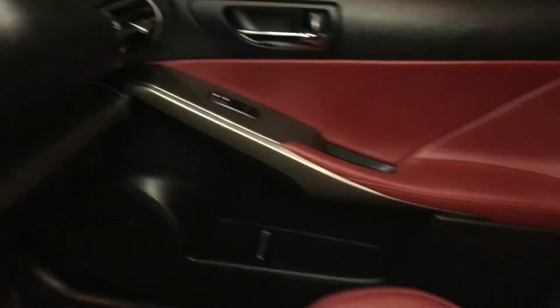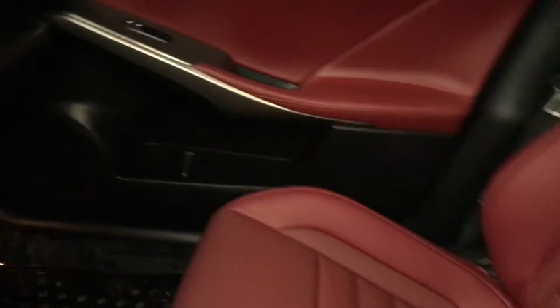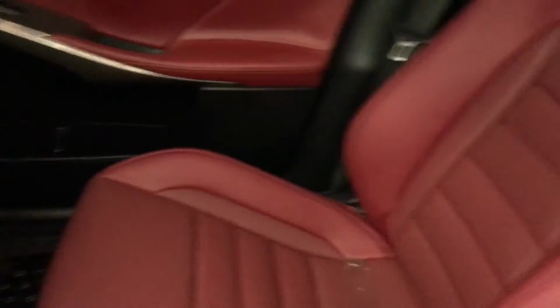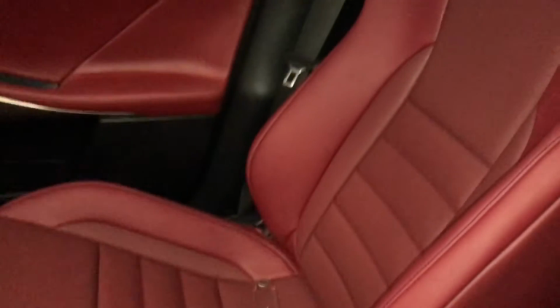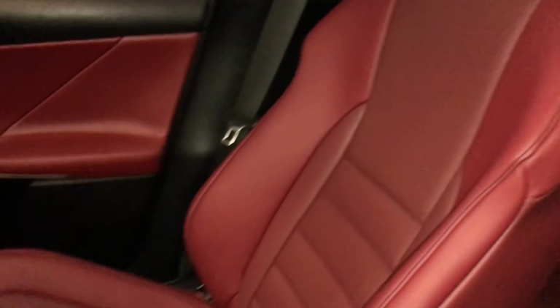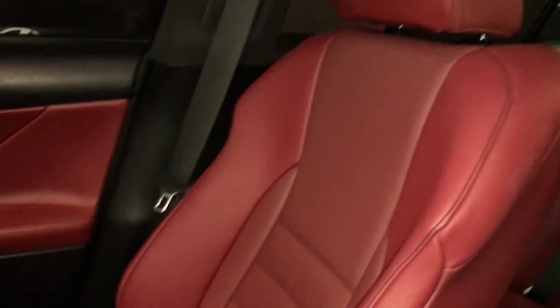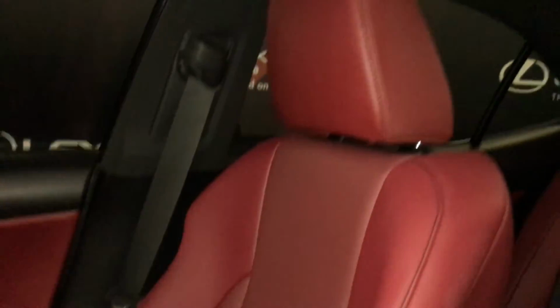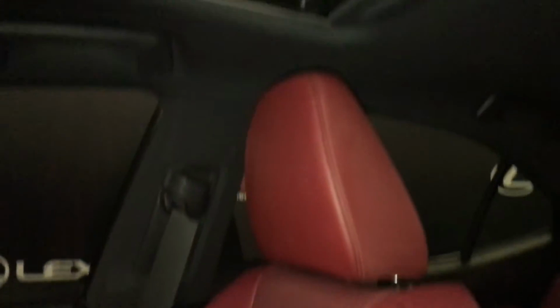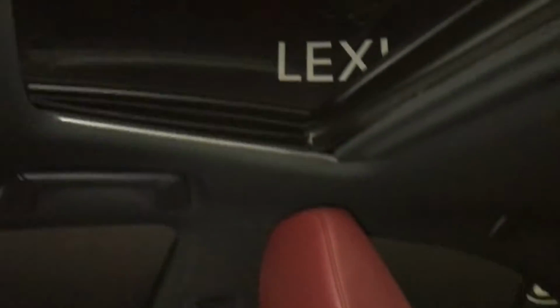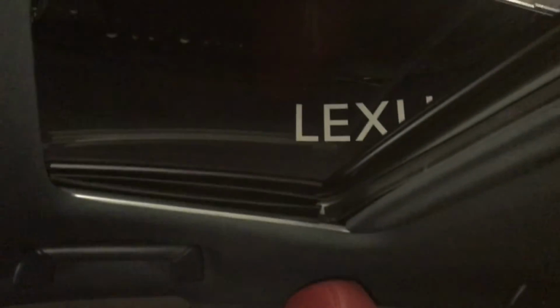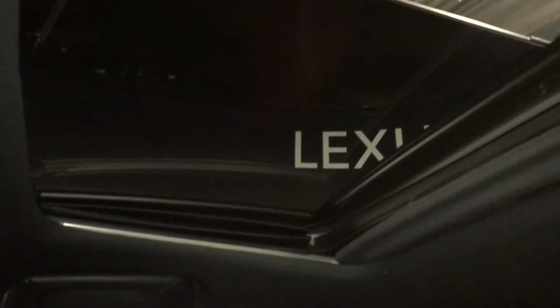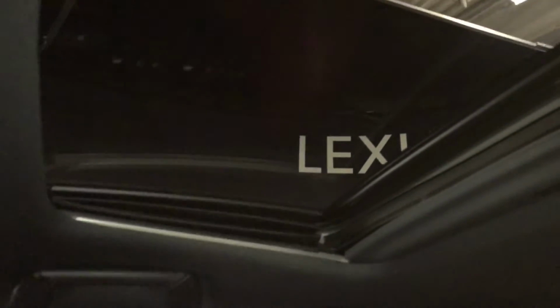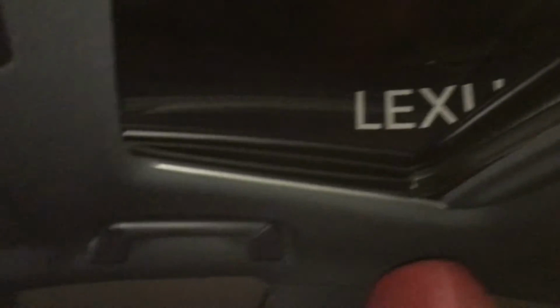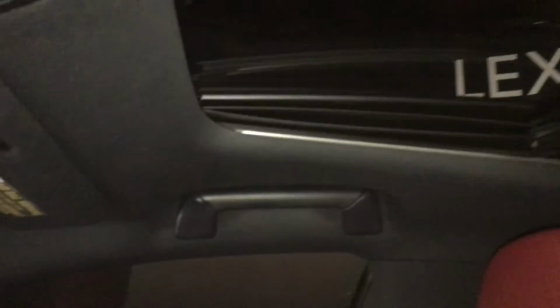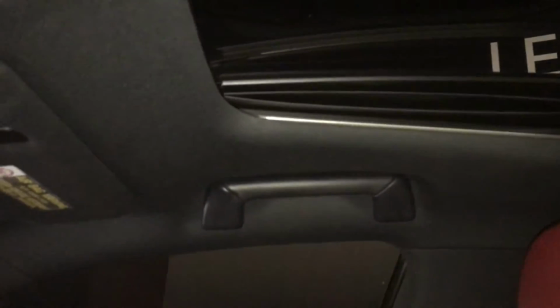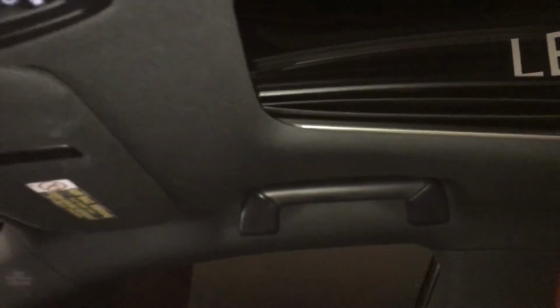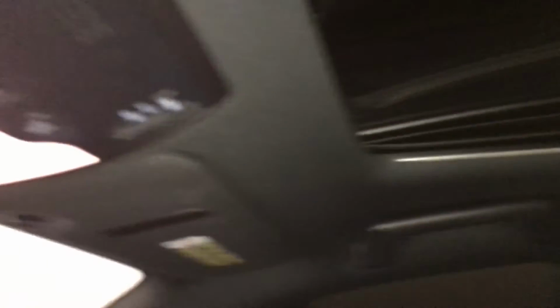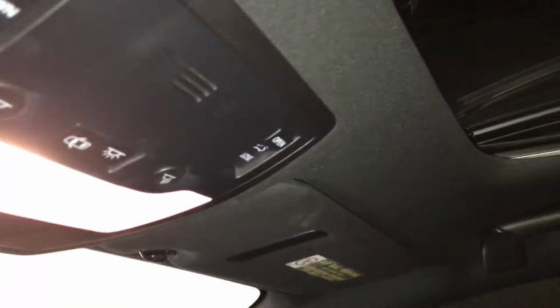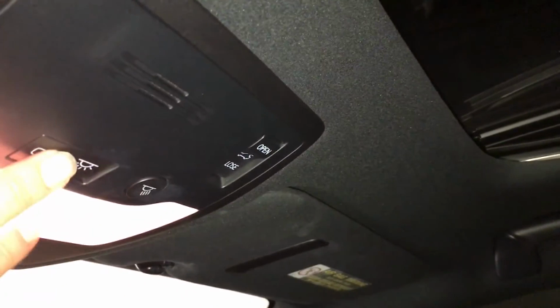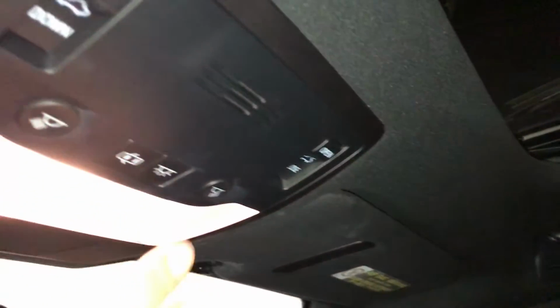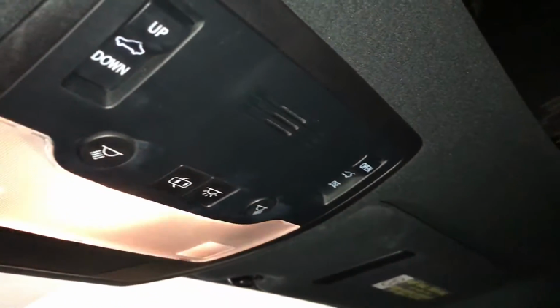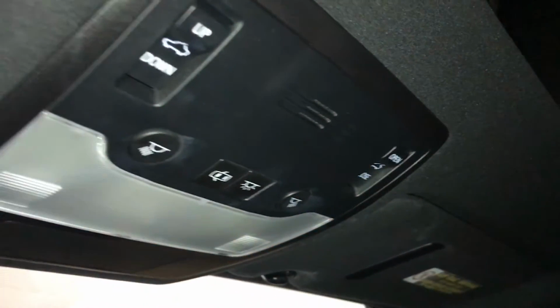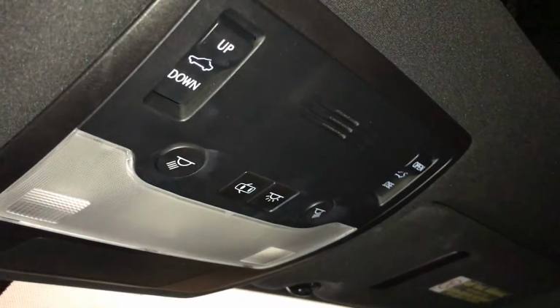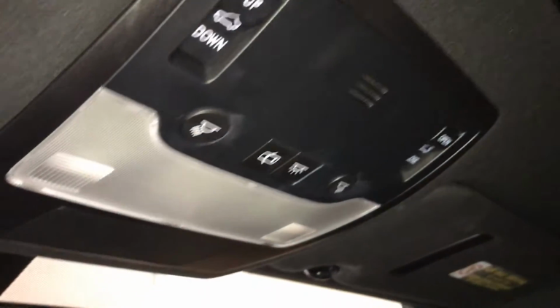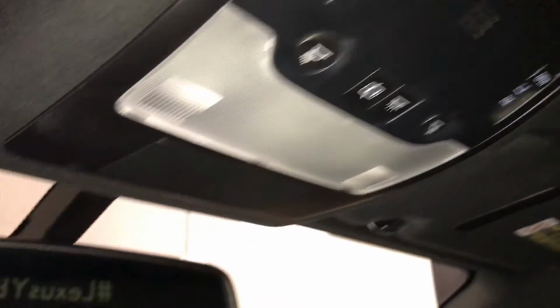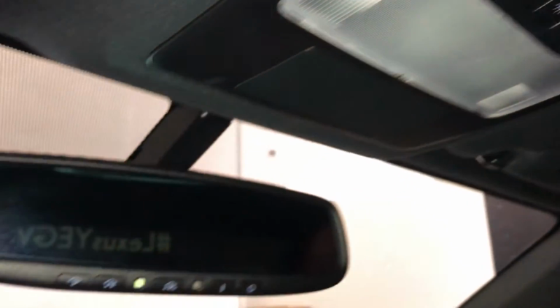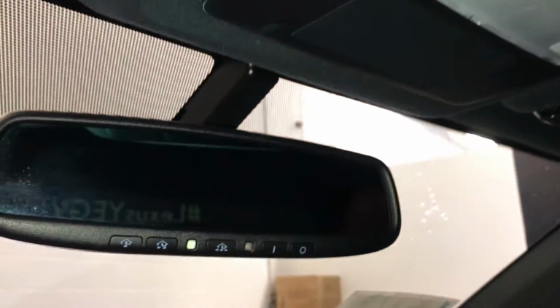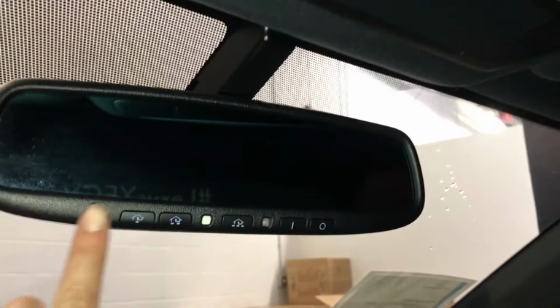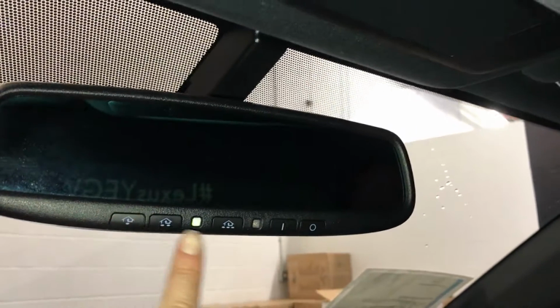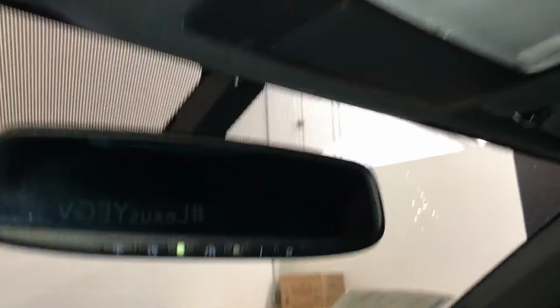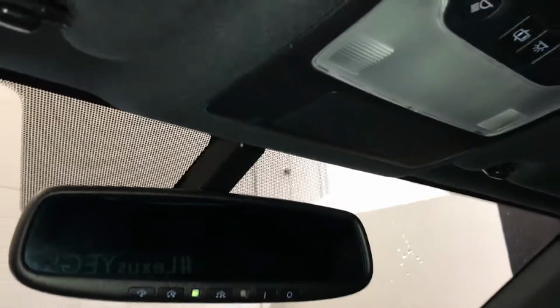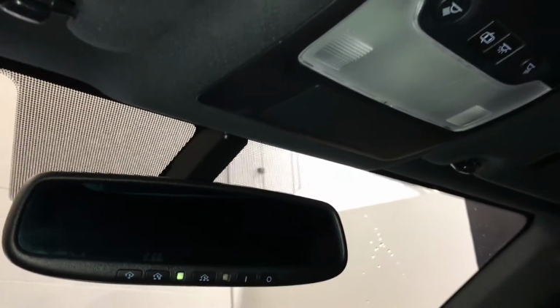Power tilt and sliding sunroof has a sun shade. Controls are overhead with your lighting and an auto-dimming rearview mirror. It's got 3 integrated garage door openers.